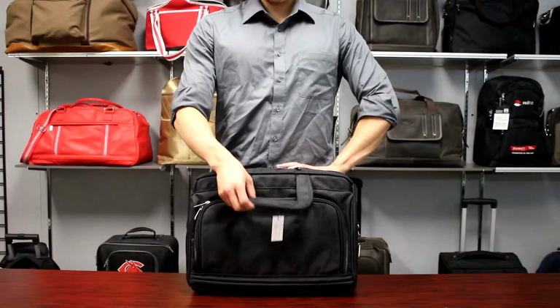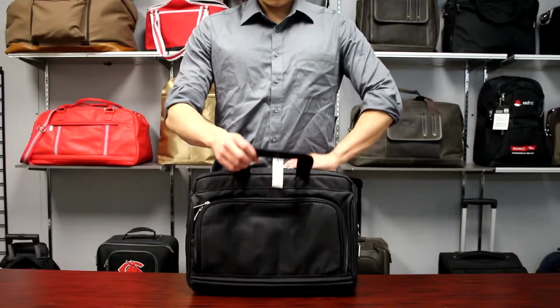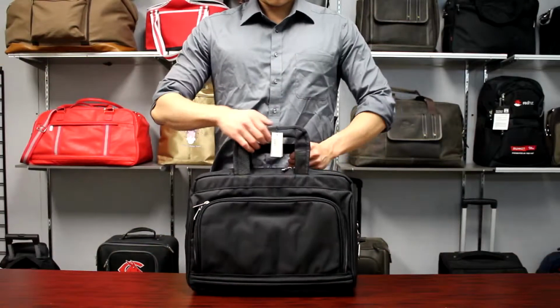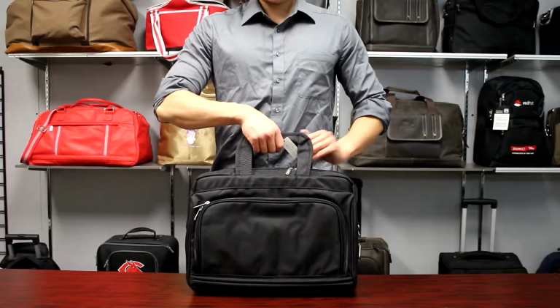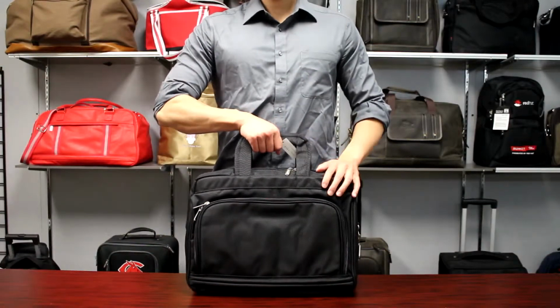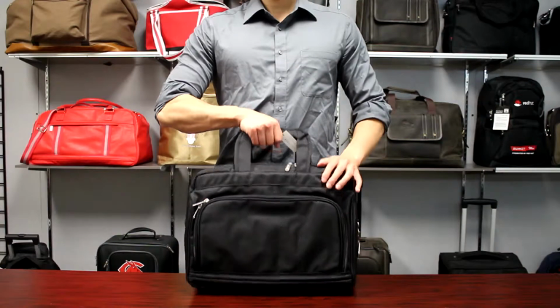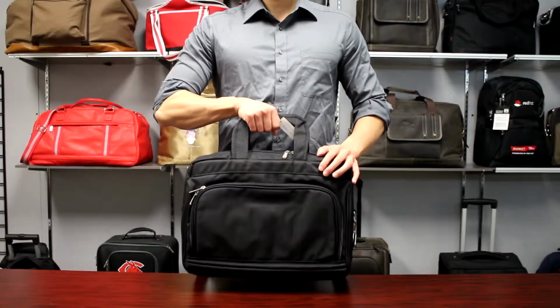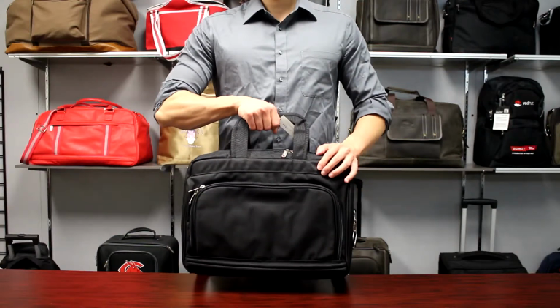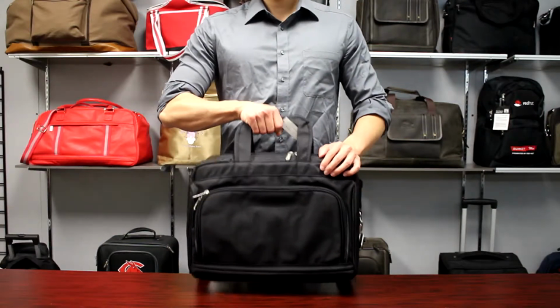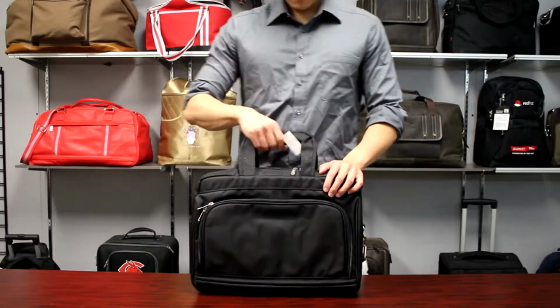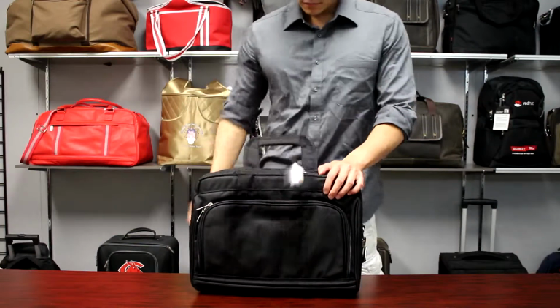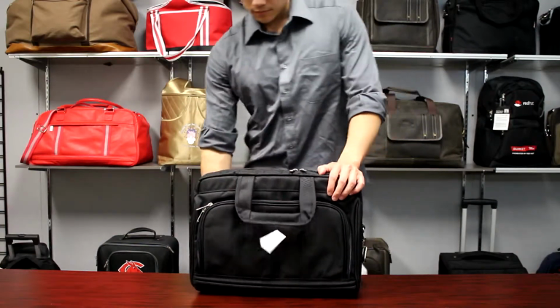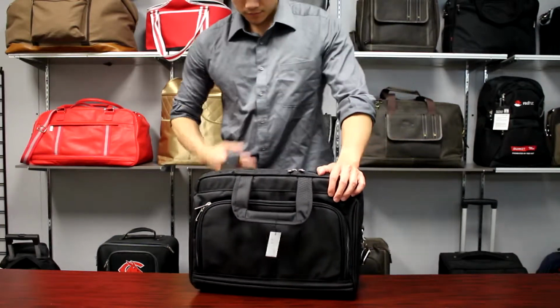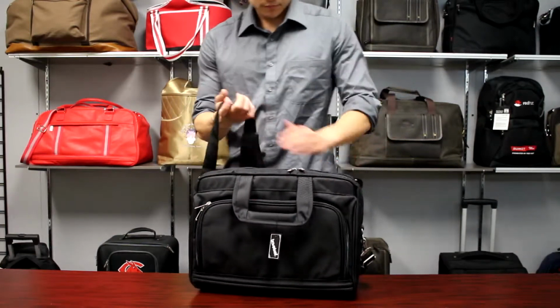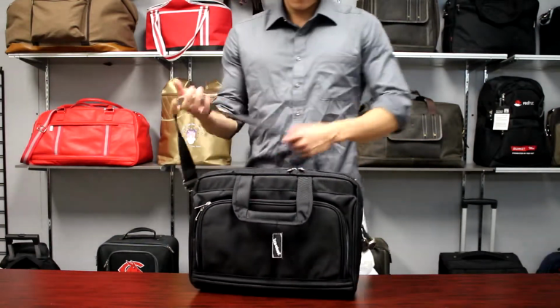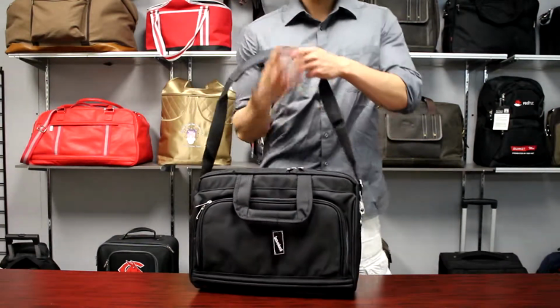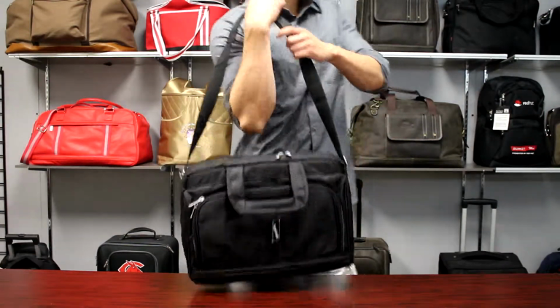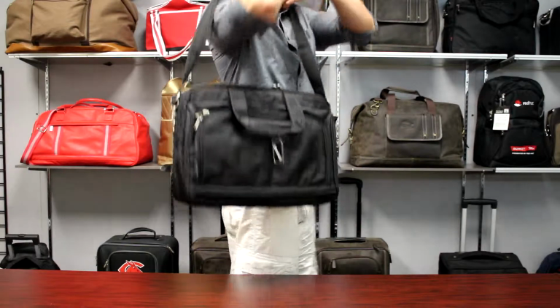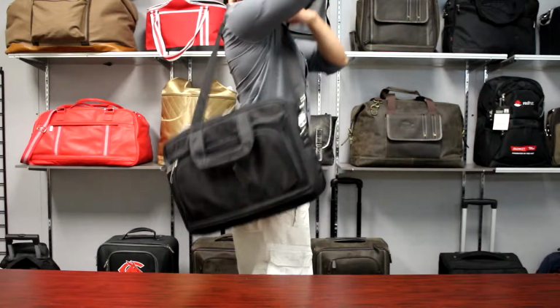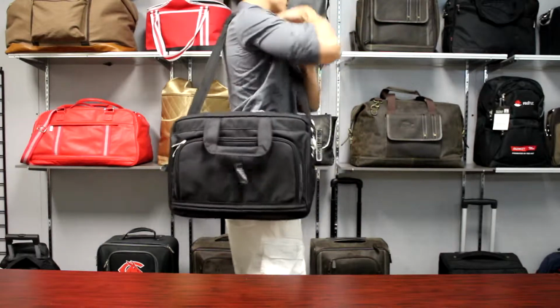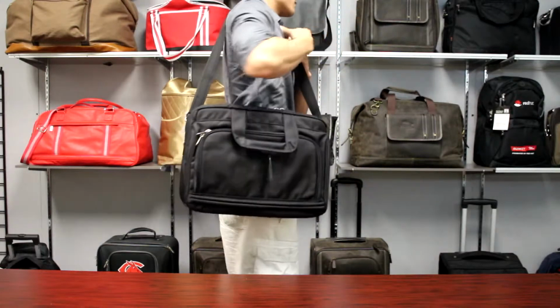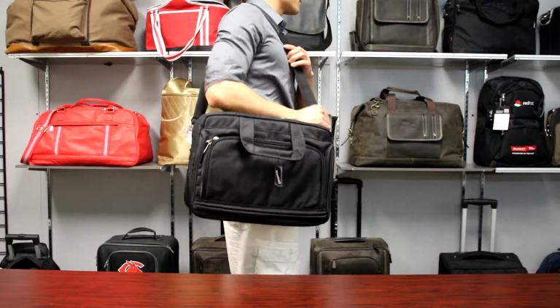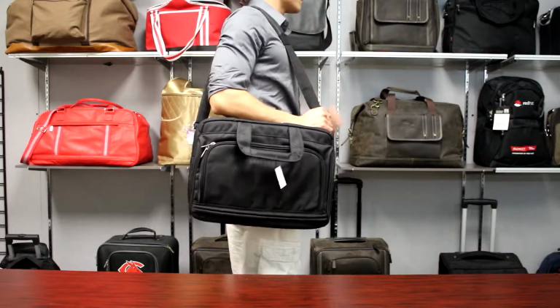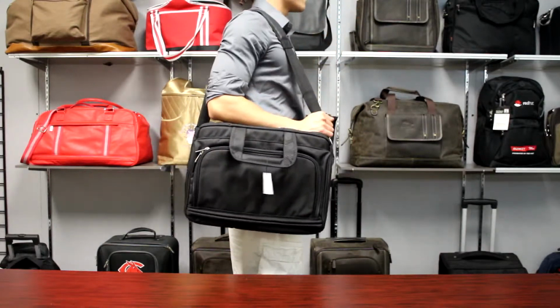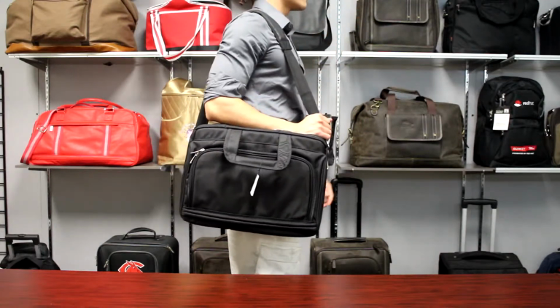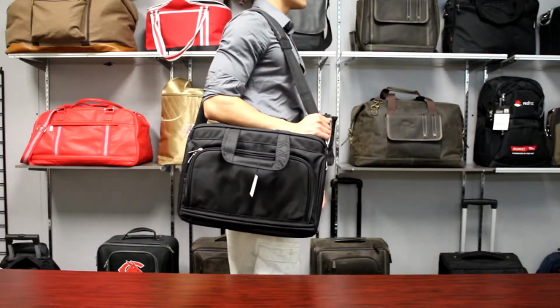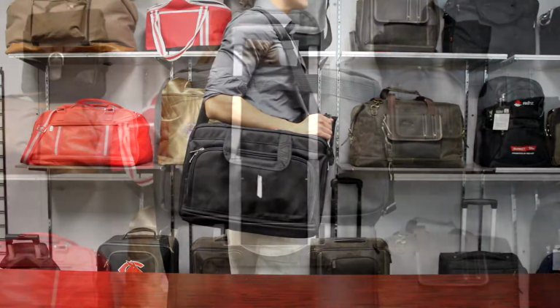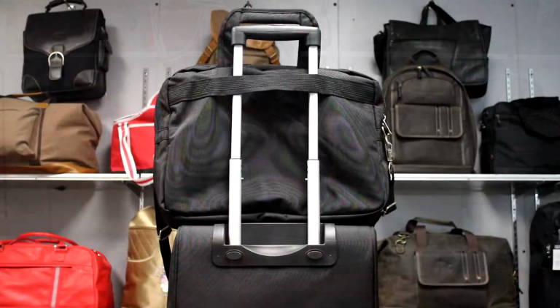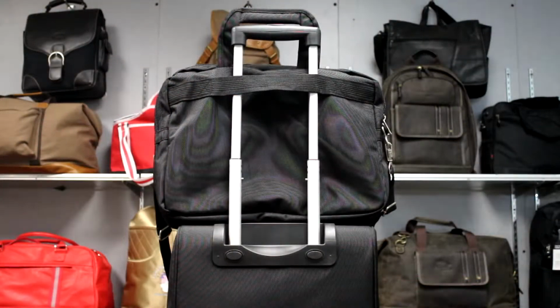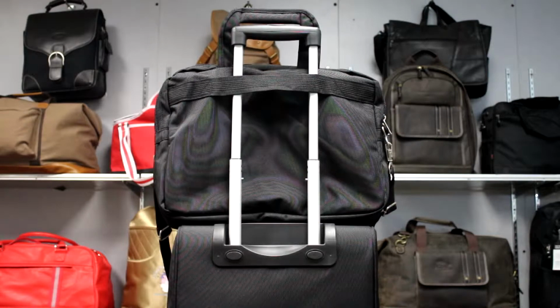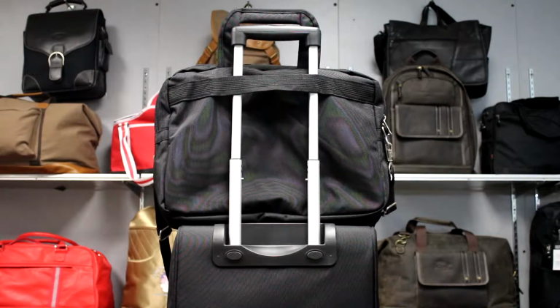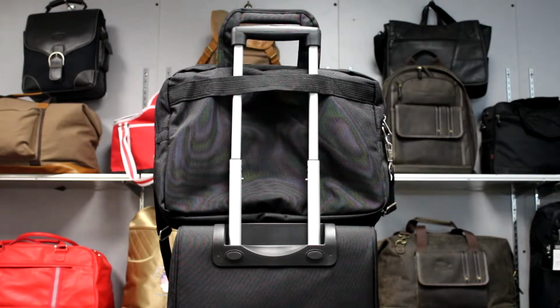This brief has dual carry handles on top, an adjustable shoulder strap, and also a luggage strap for easy travel.